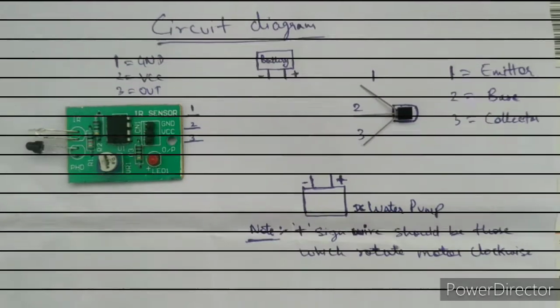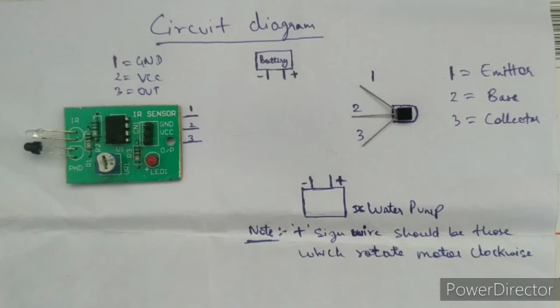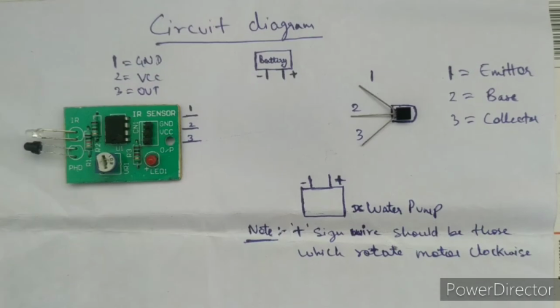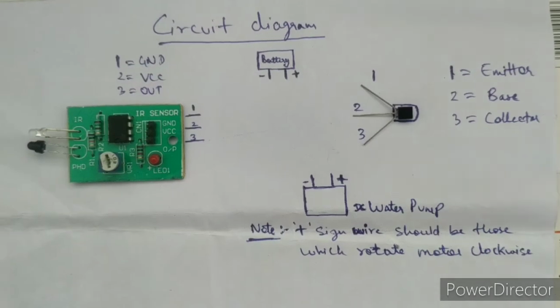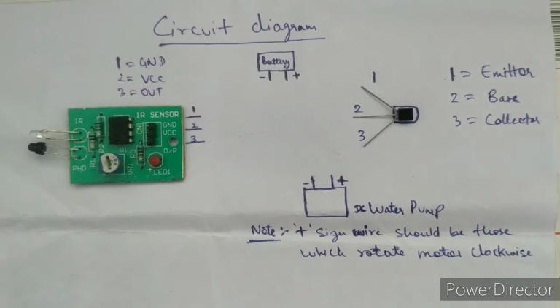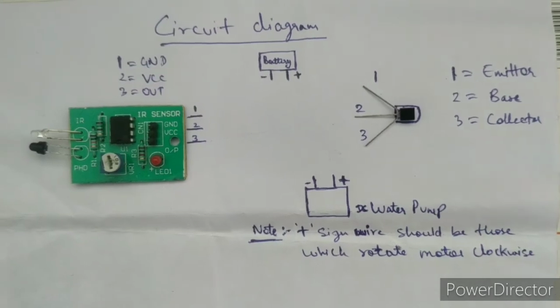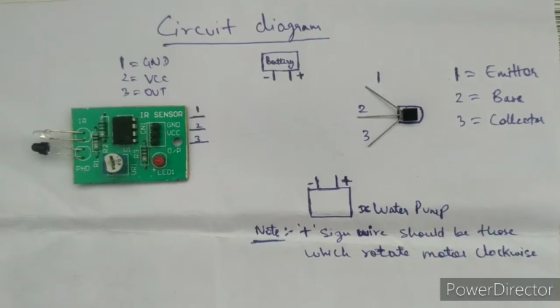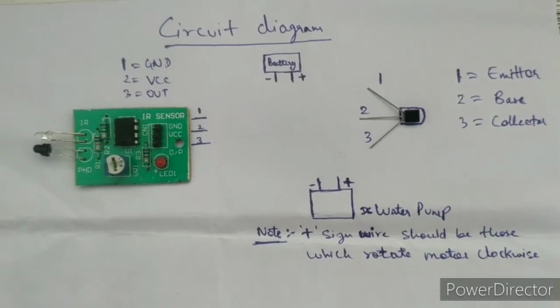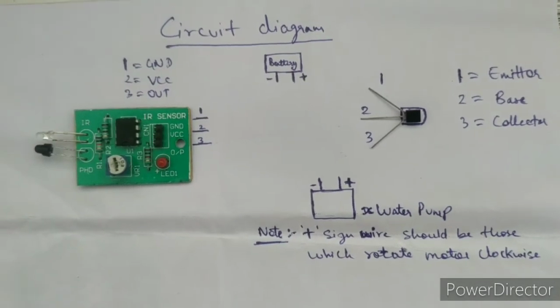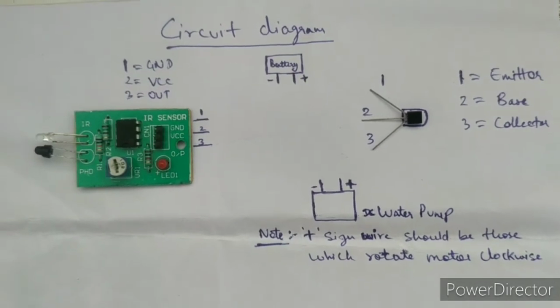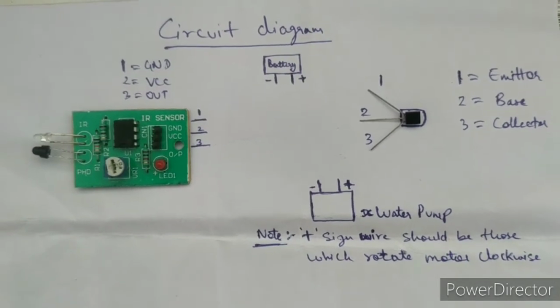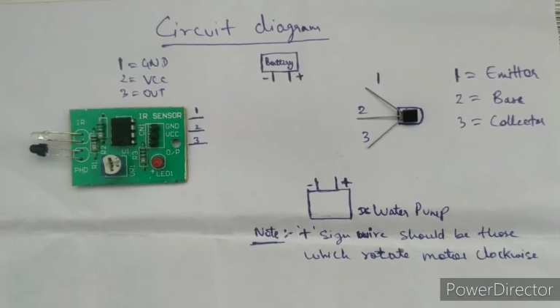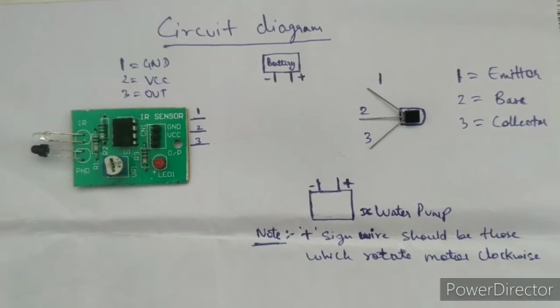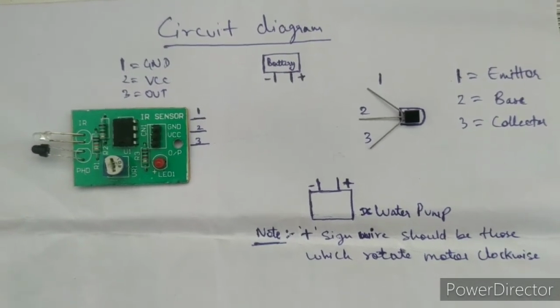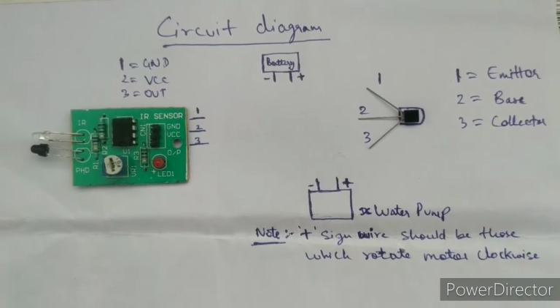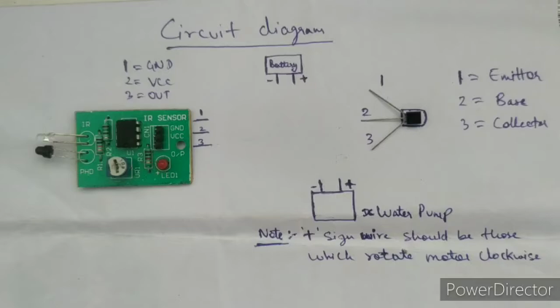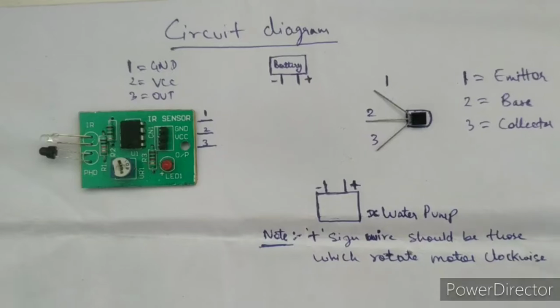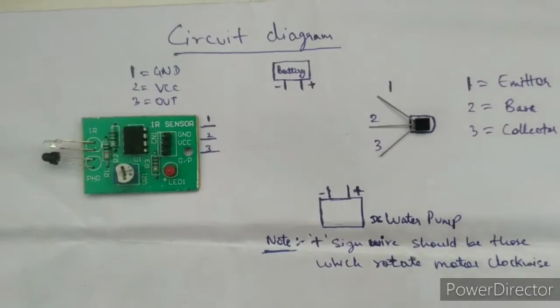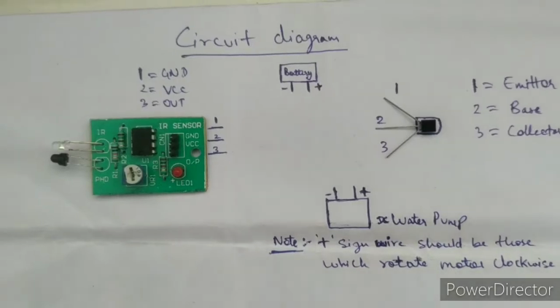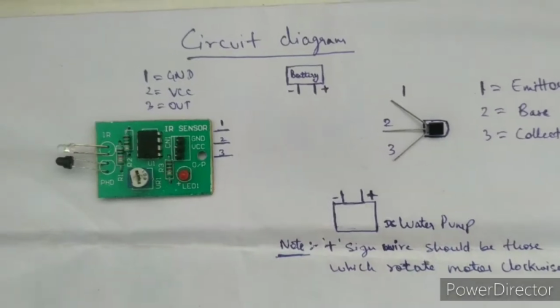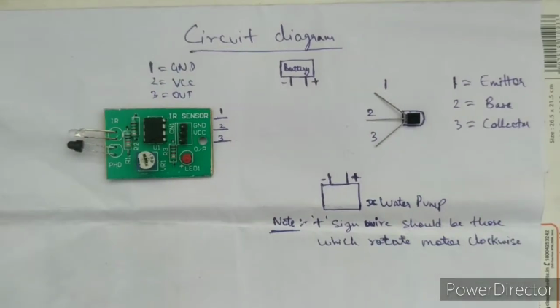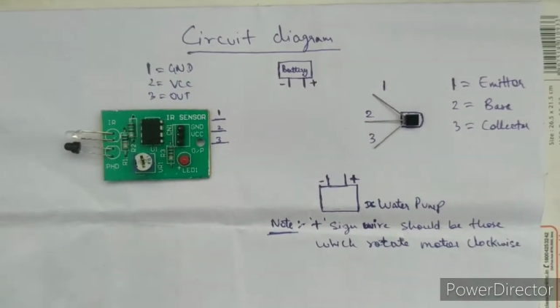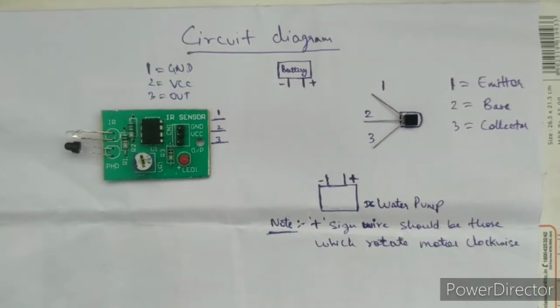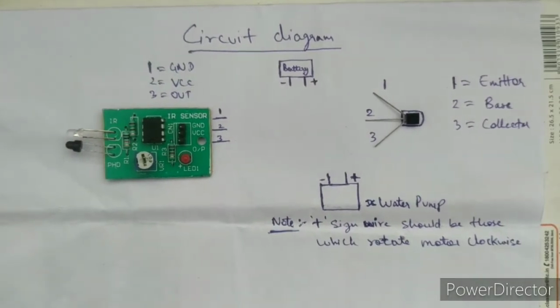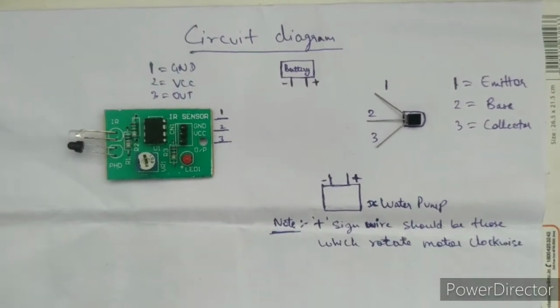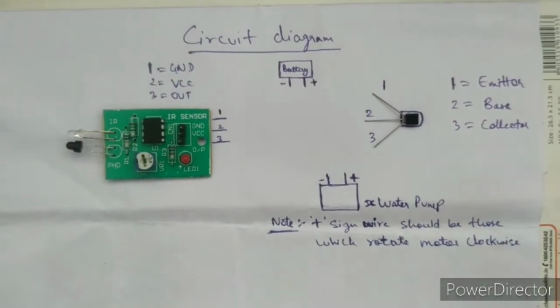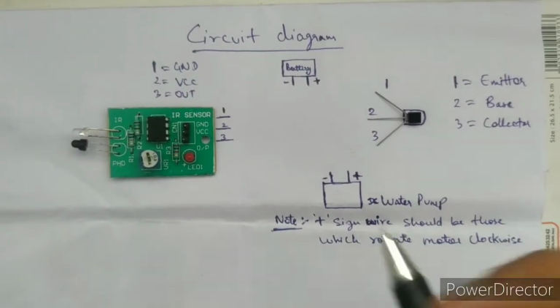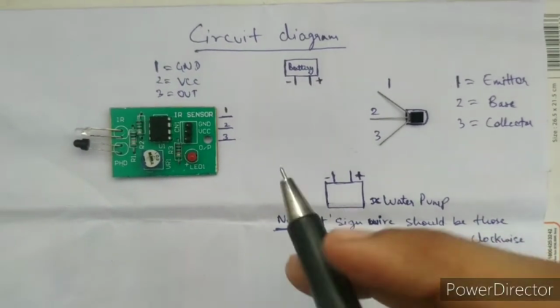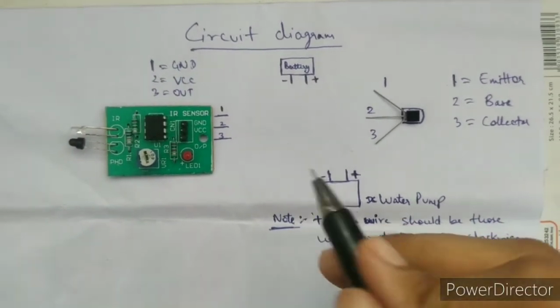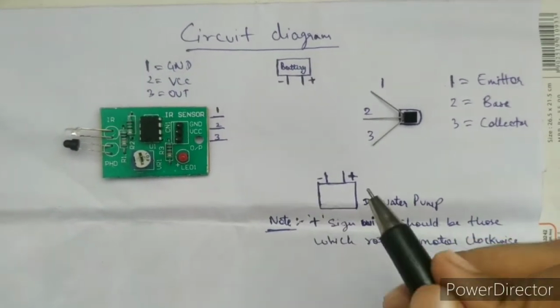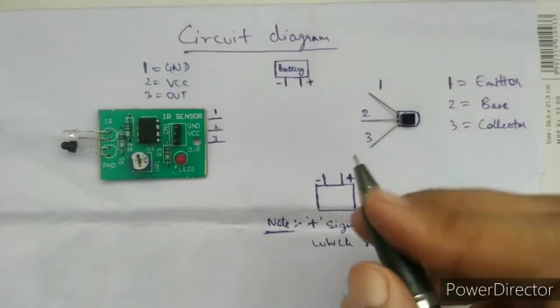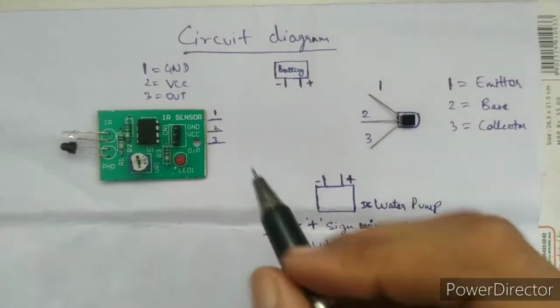Let's see how to do the connection. Firstly, we have an IR sensor, transmitter, water pump, and battery.